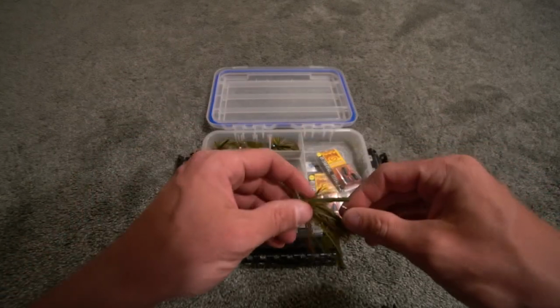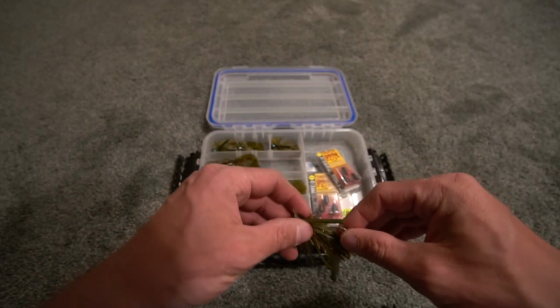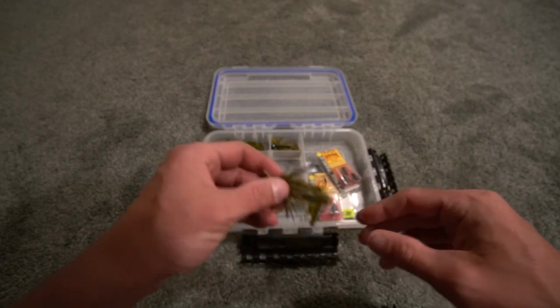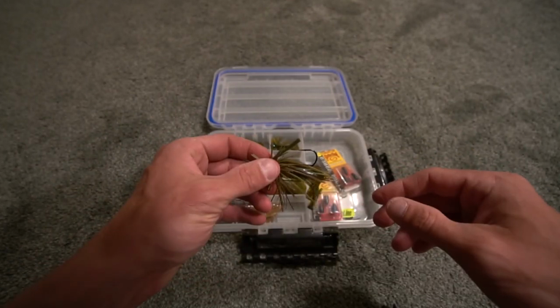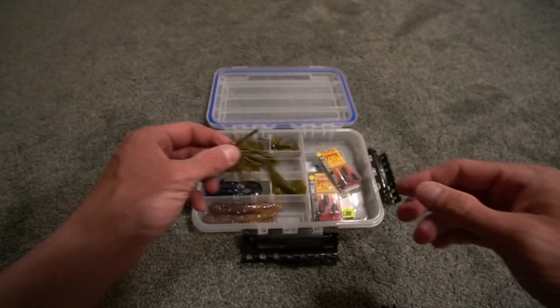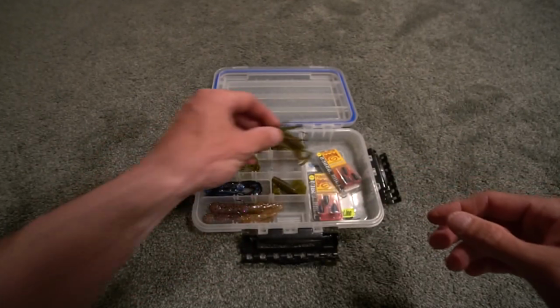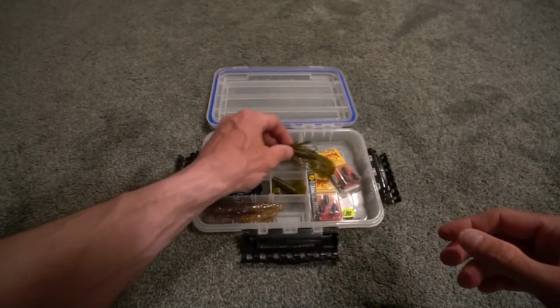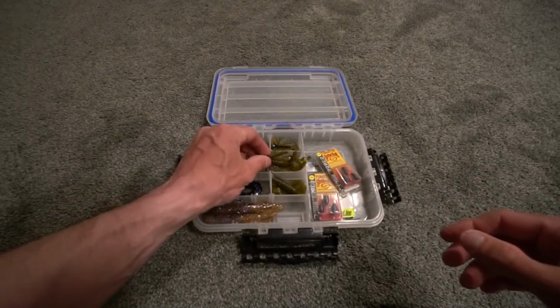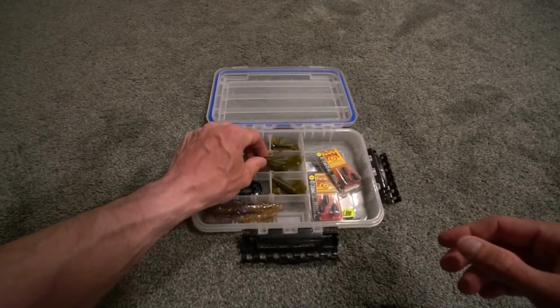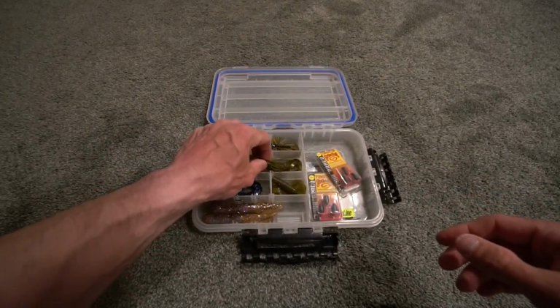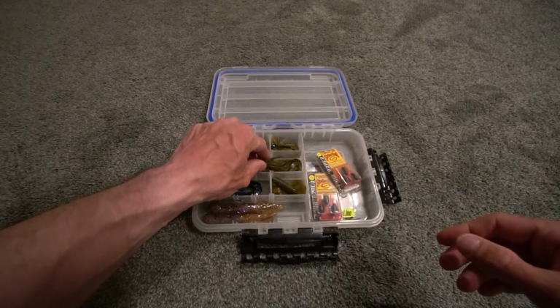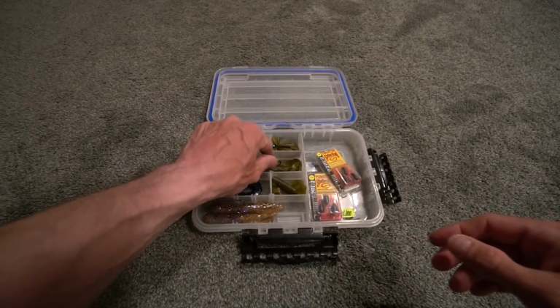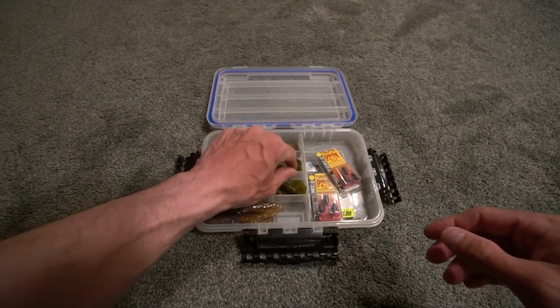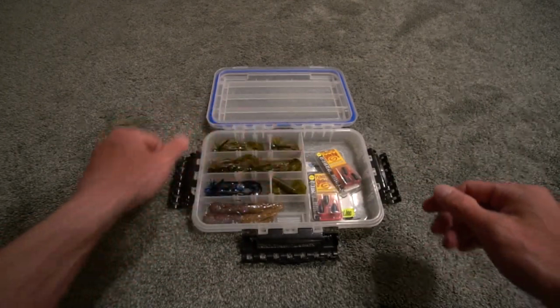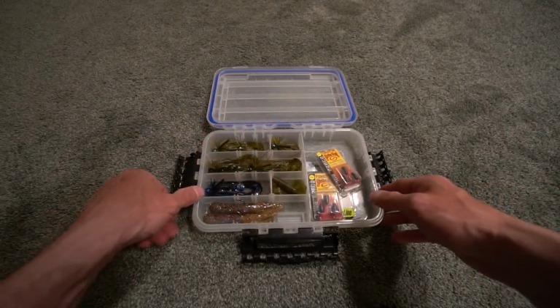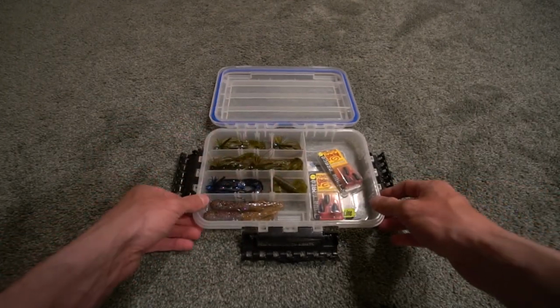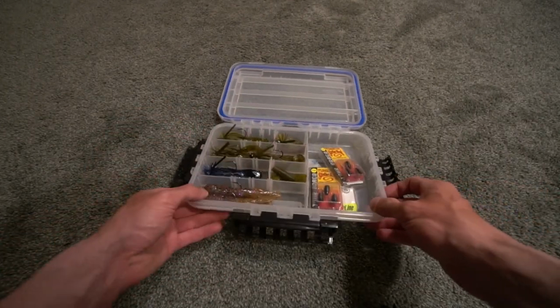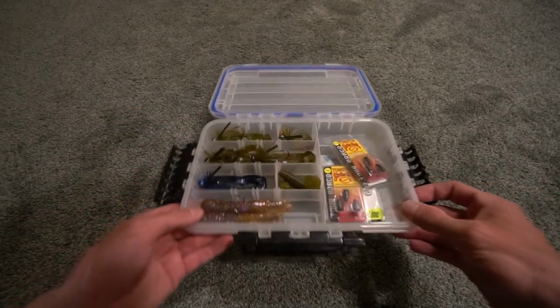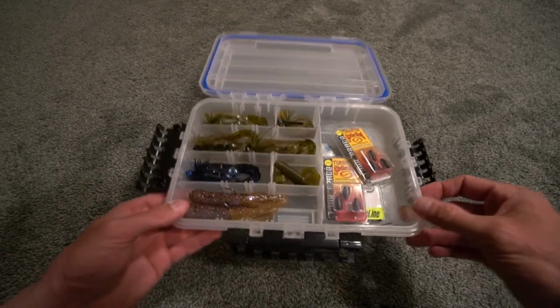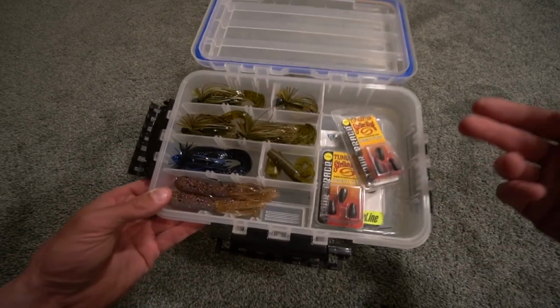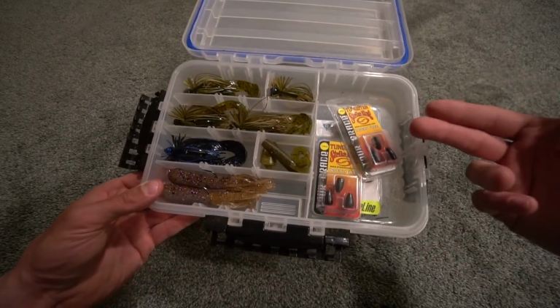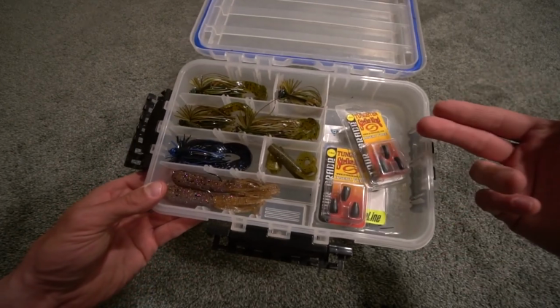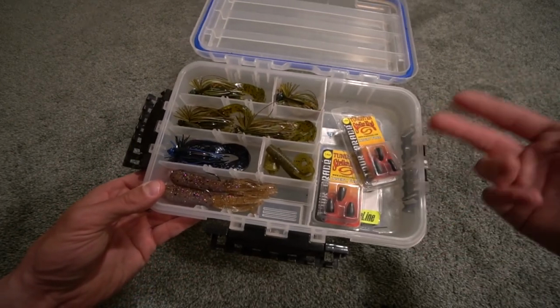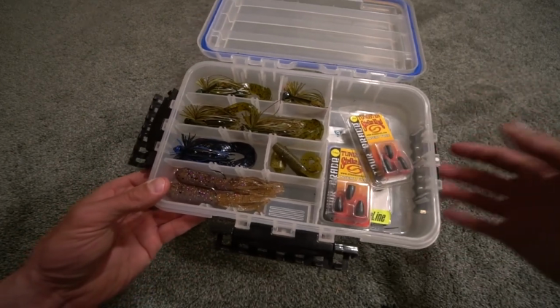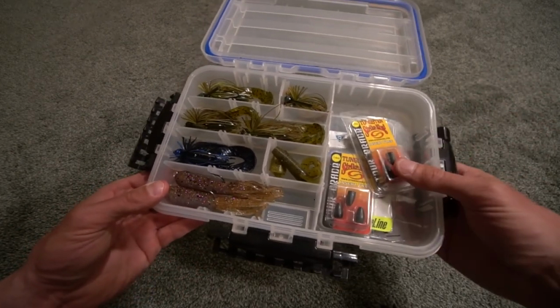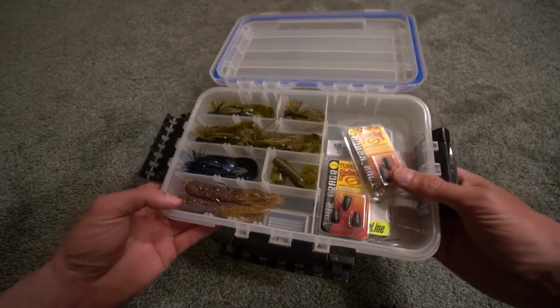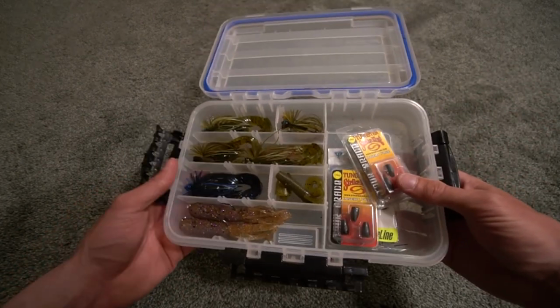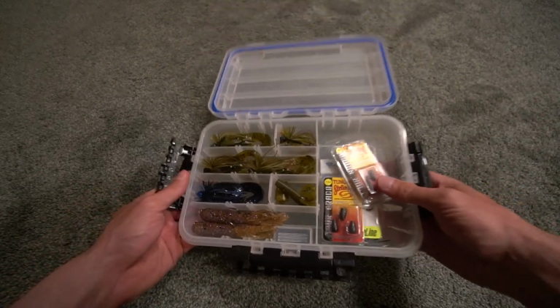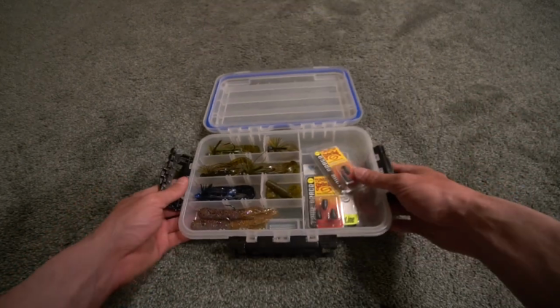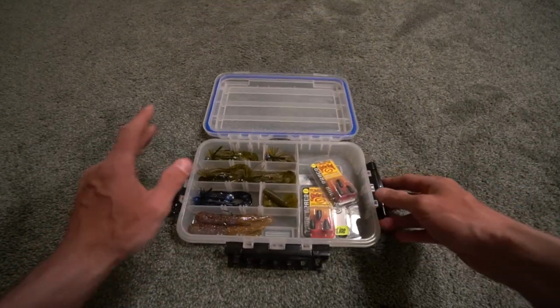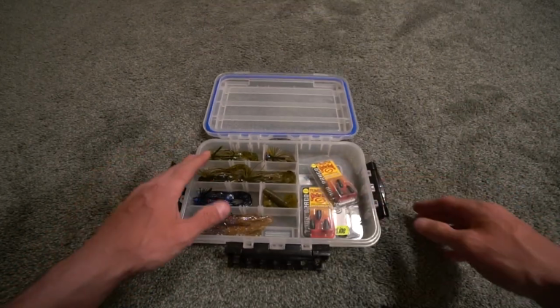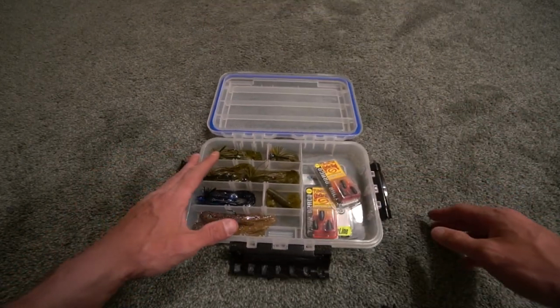I do fish it on a medium heavy rod with 20 pound fluorocarbon. I haven't found that I need a spinning rod or a medium rod, so that is why I use that and why I like that. You'll see the catch coming up with this jig and you will see more of that bait in future videos.